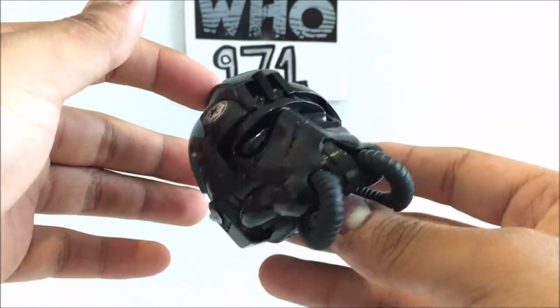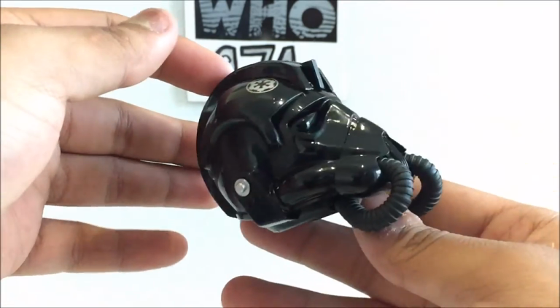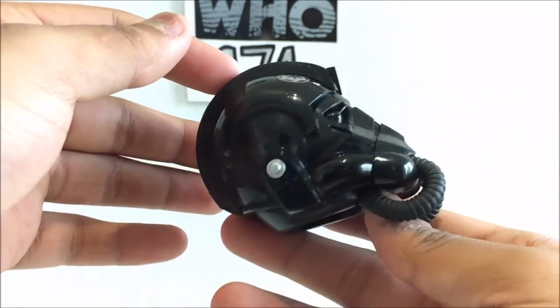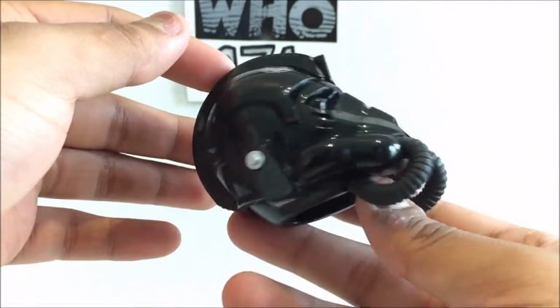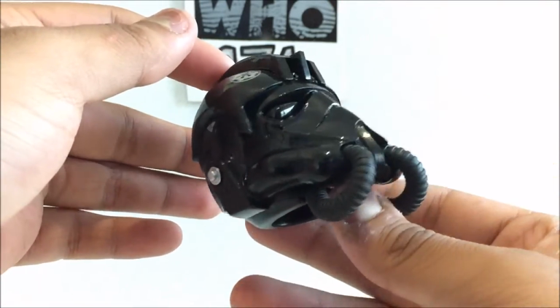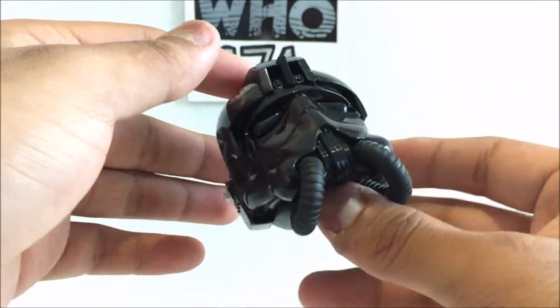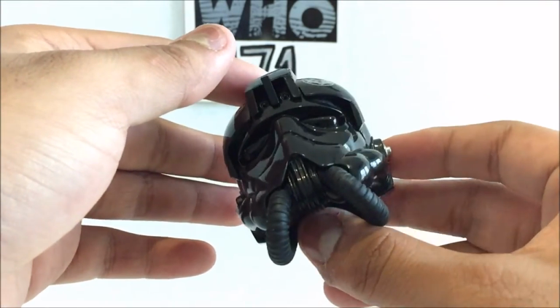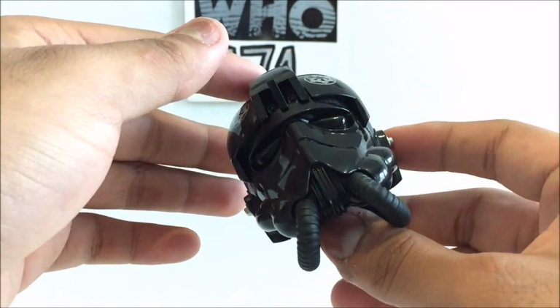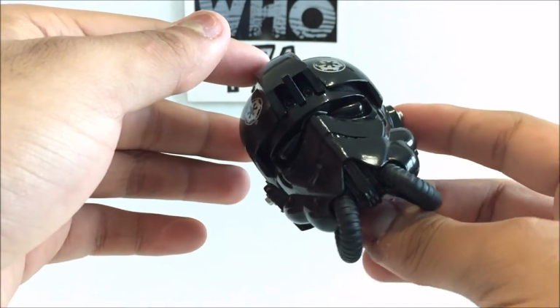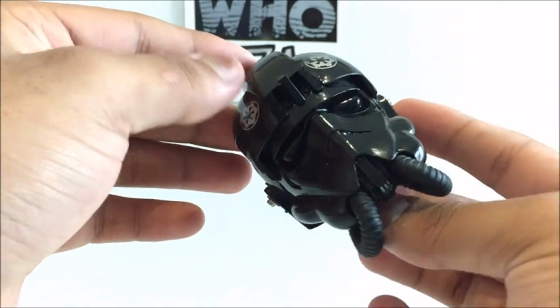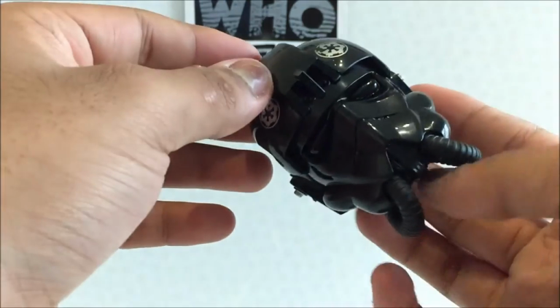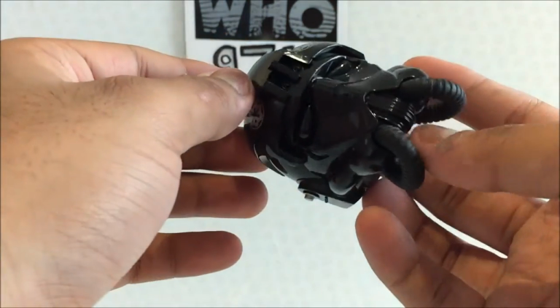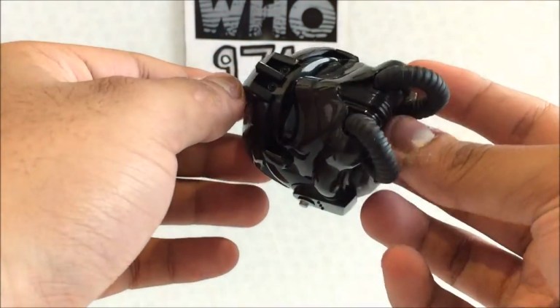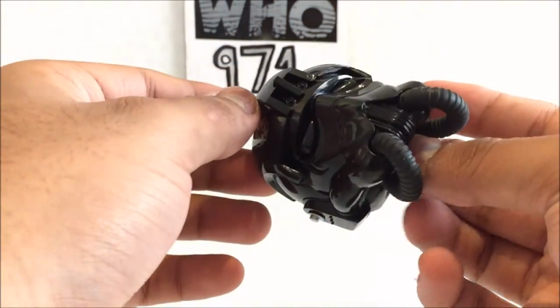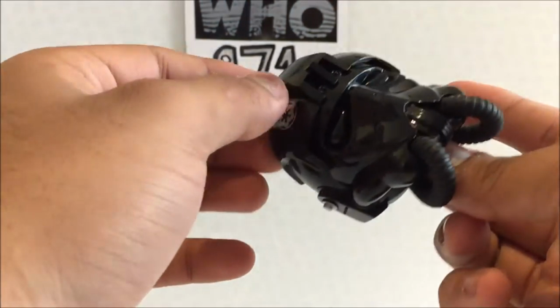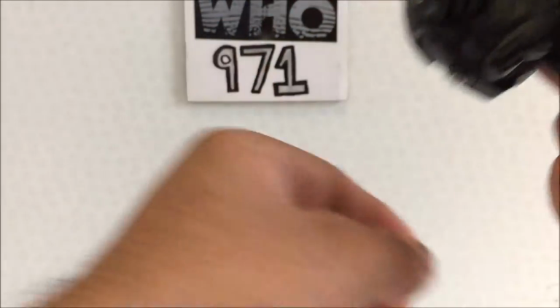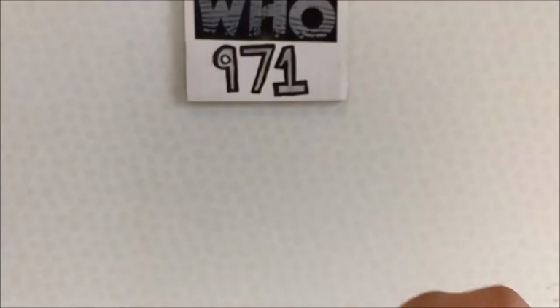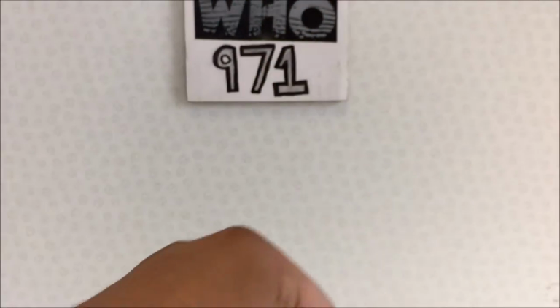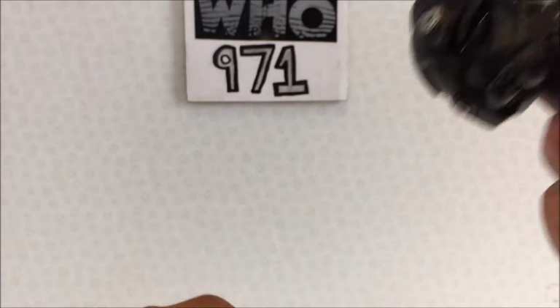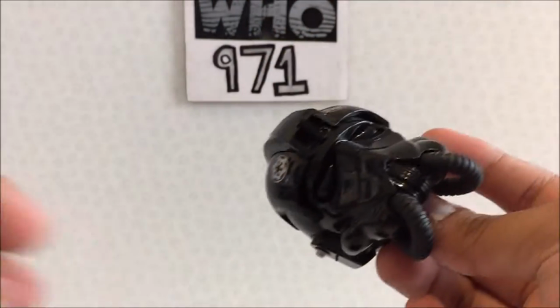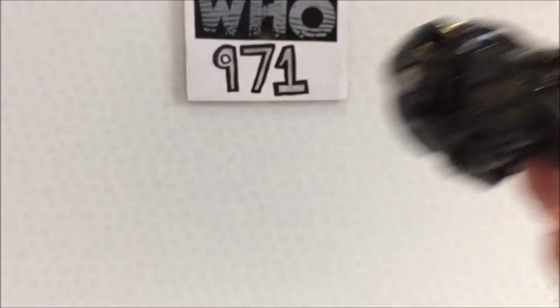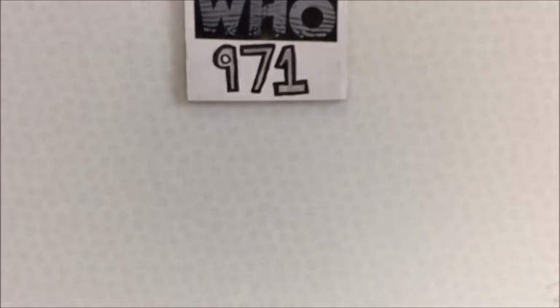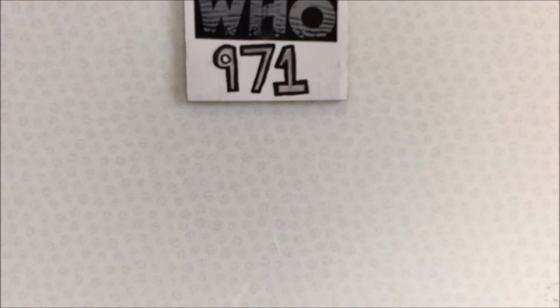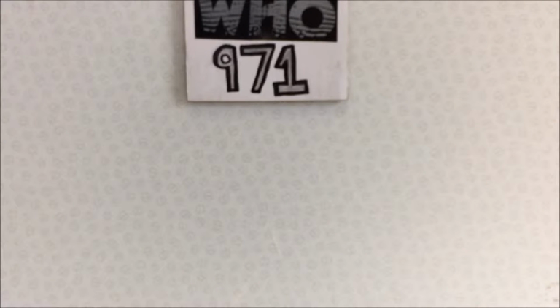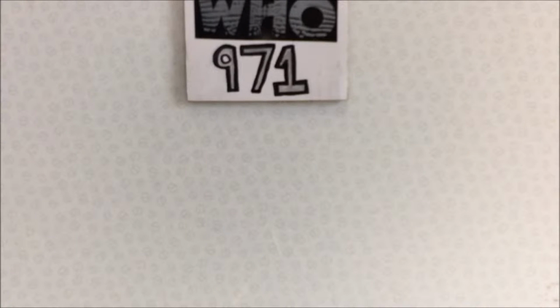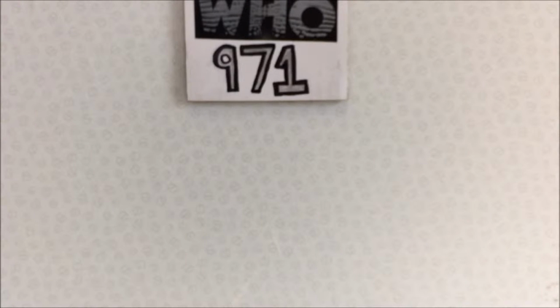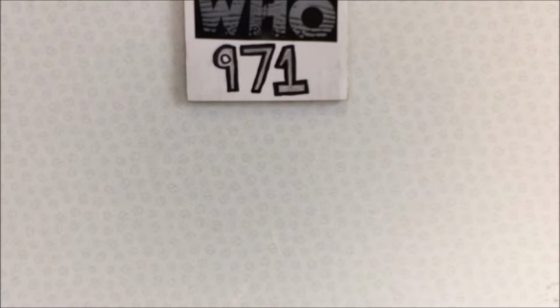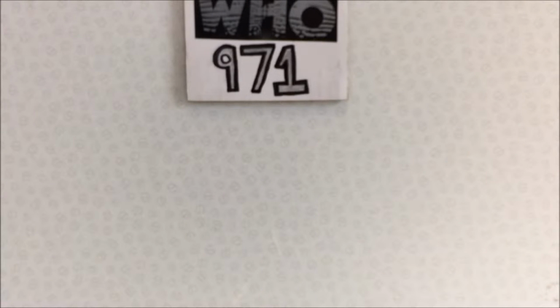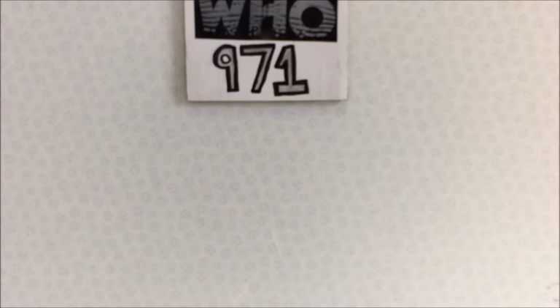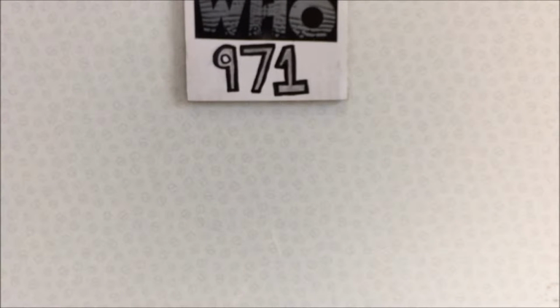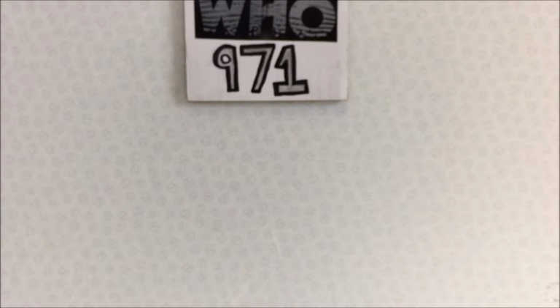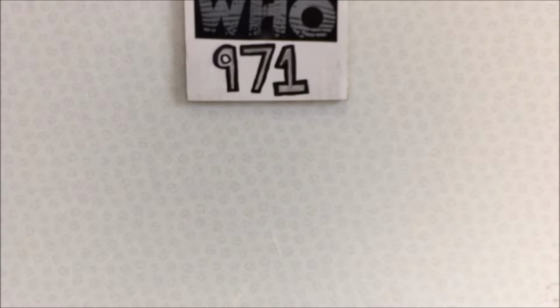The only problem with it being black is that it picks up a lot of fingerprints, but that's easily fixed by just wiping it on my t-shirt, so no issue there.